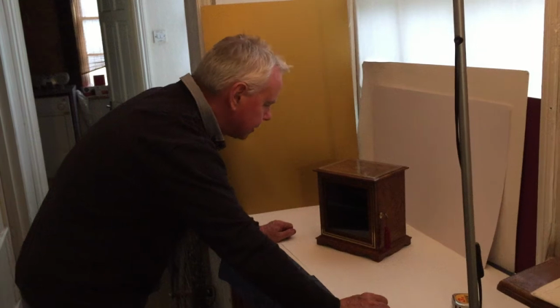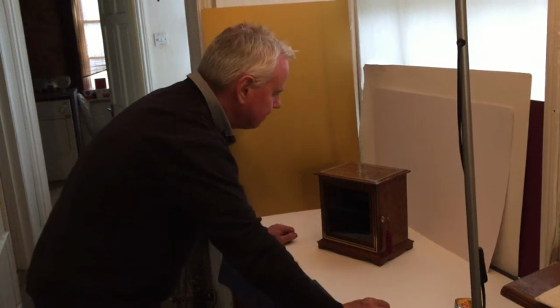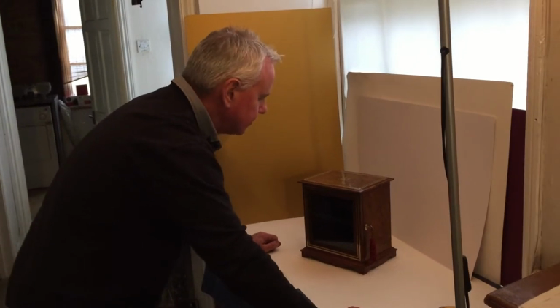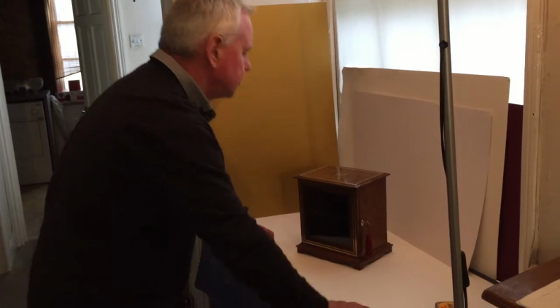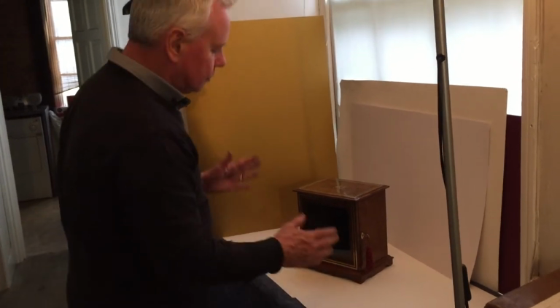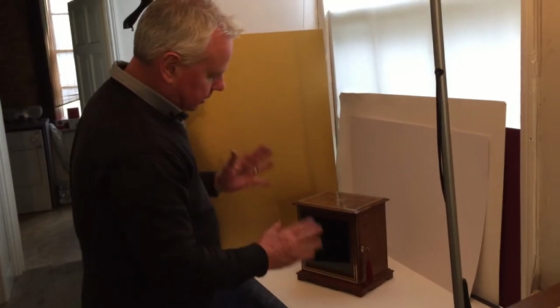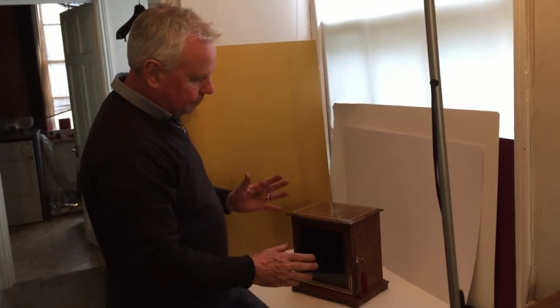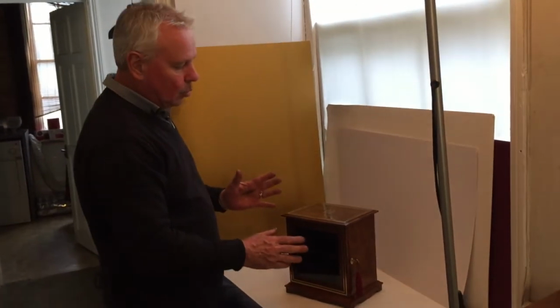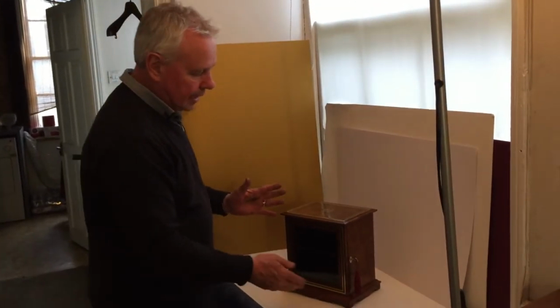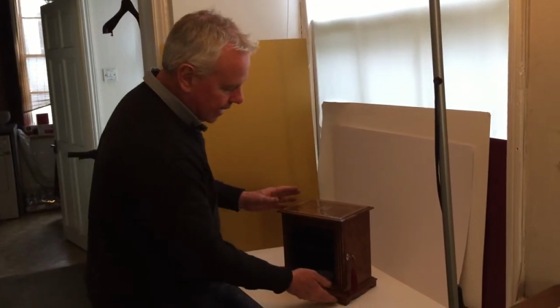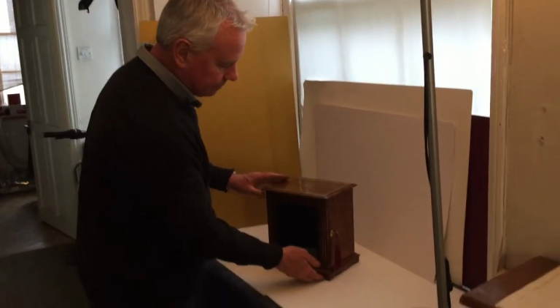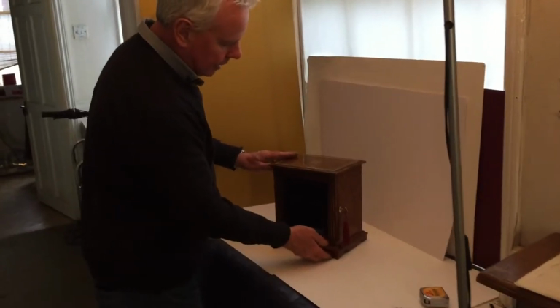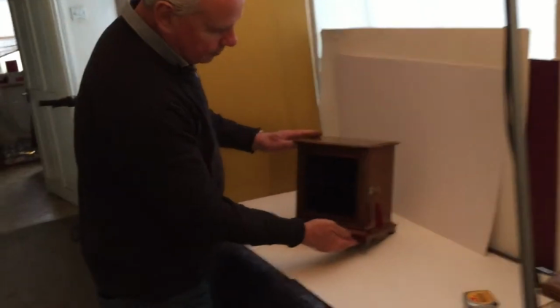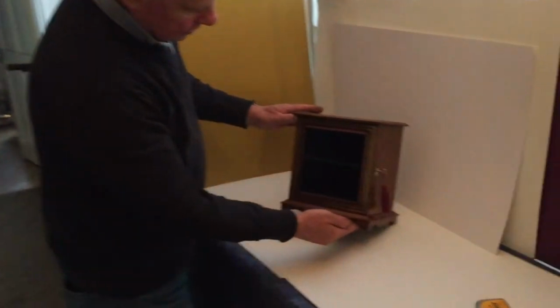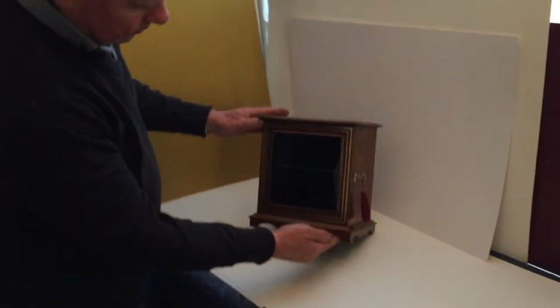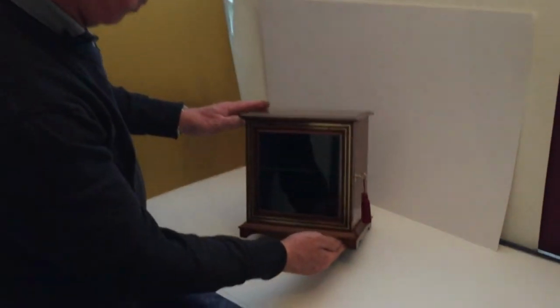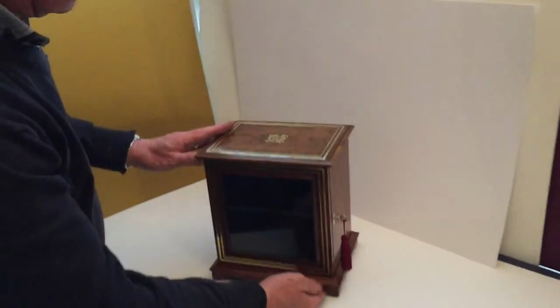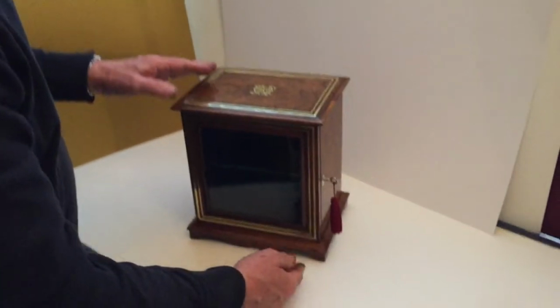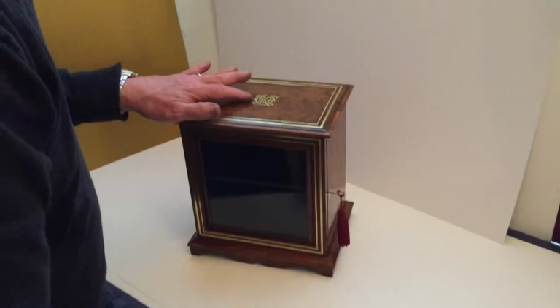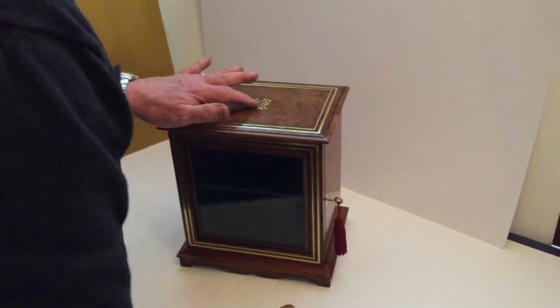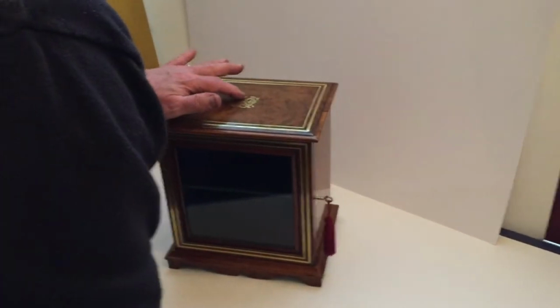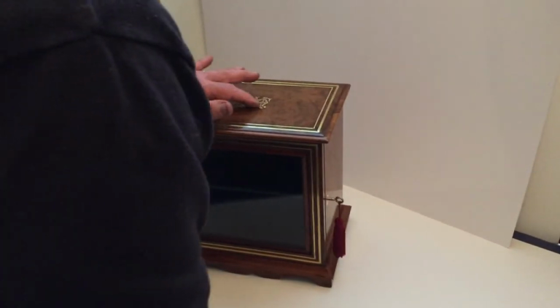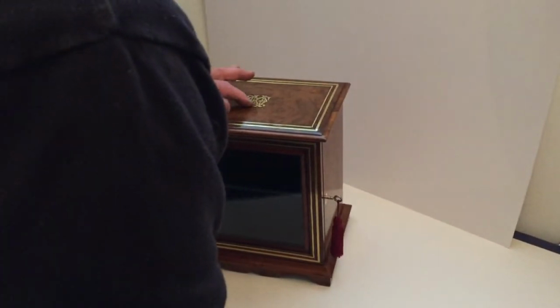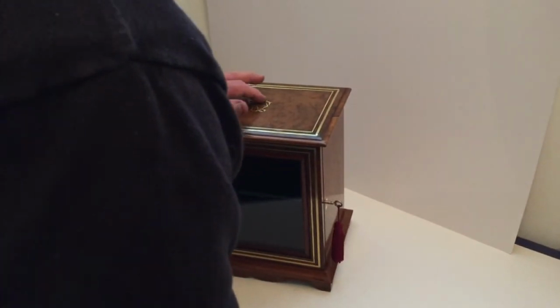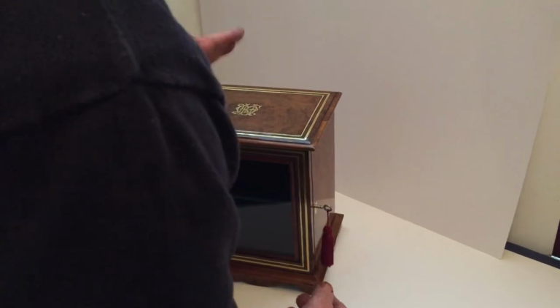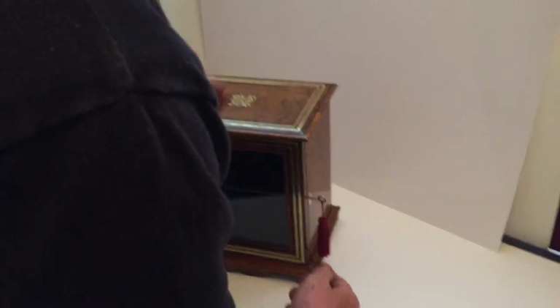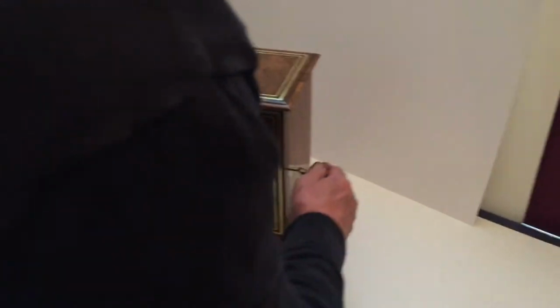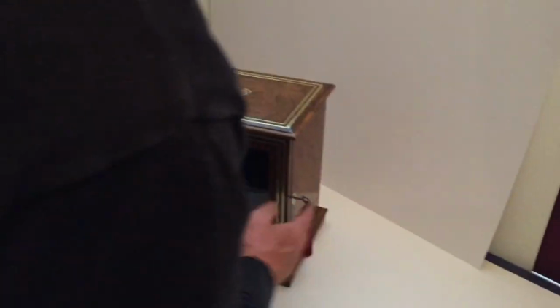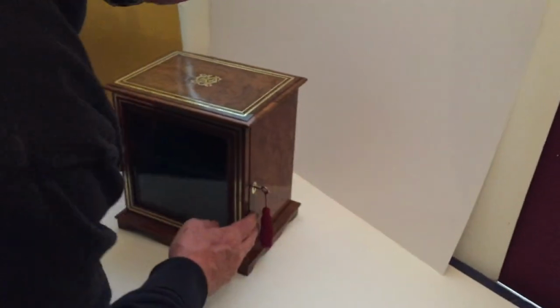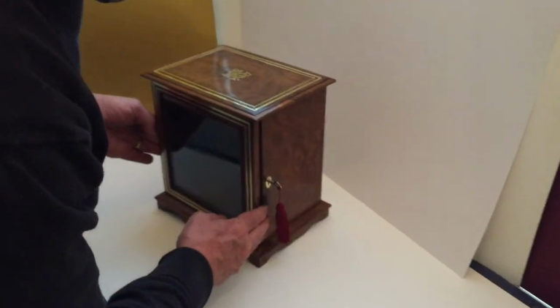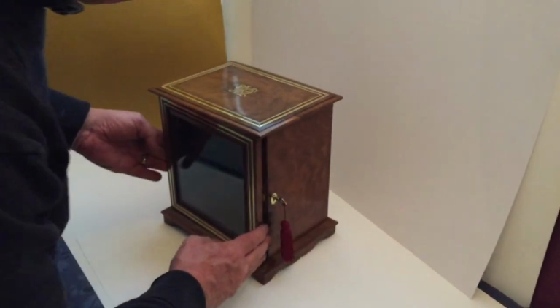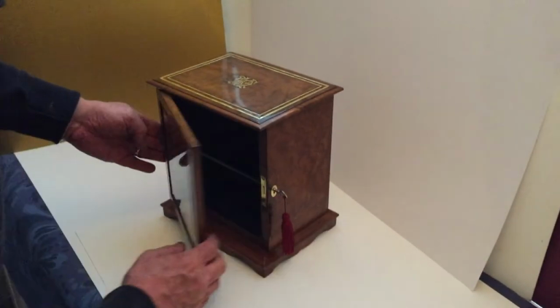This is a very pretty, unusual little Burr Walnut collector's cabinet. It's brass inlaid on the door and on the top. It's got brass inlaid initials to the centre of the box. It's got a working lock and key.